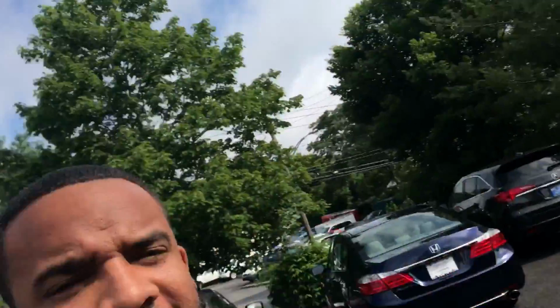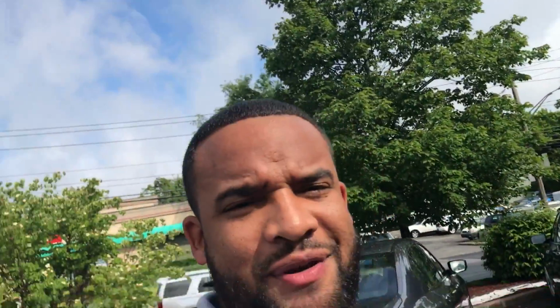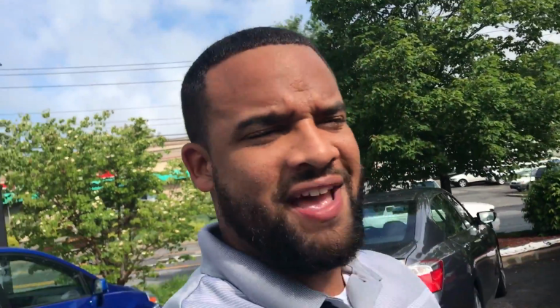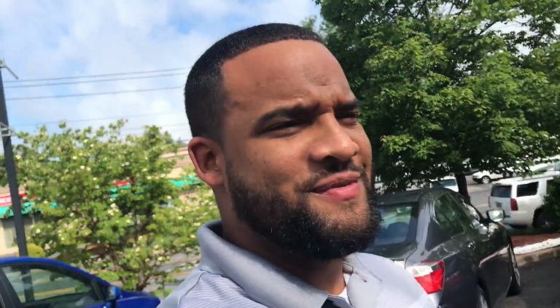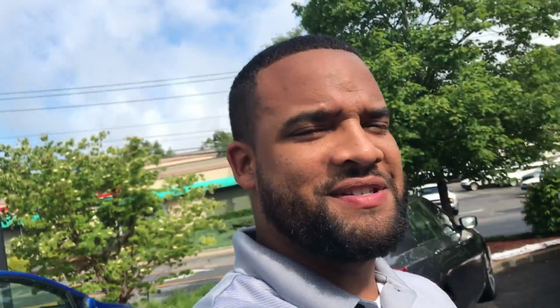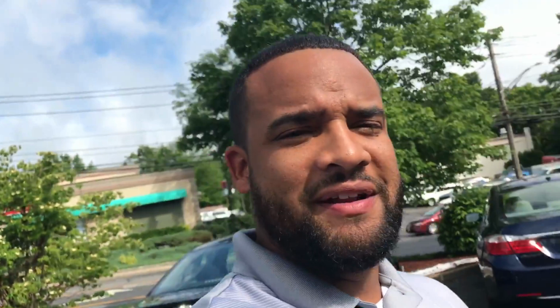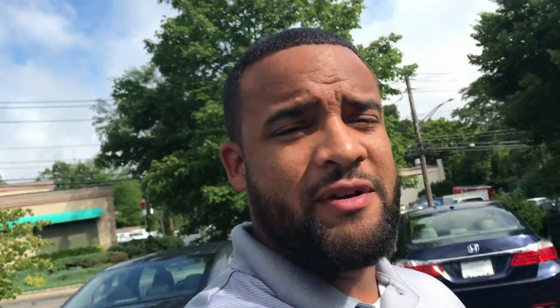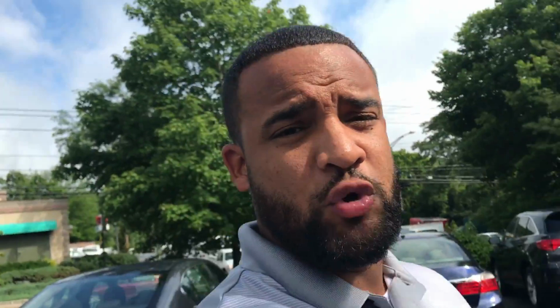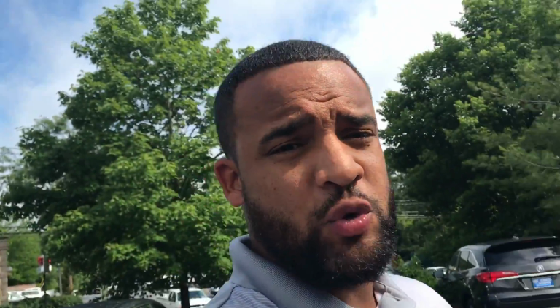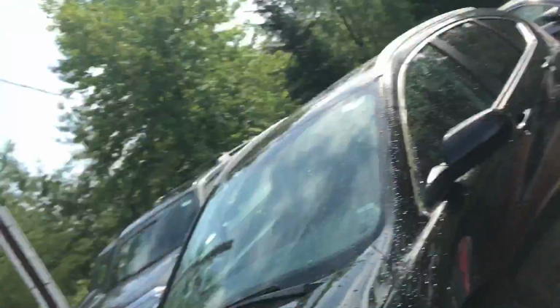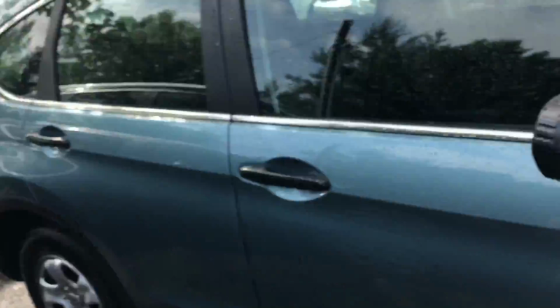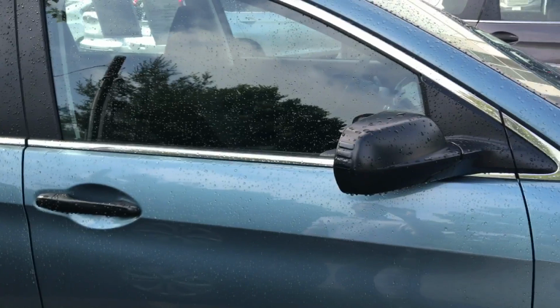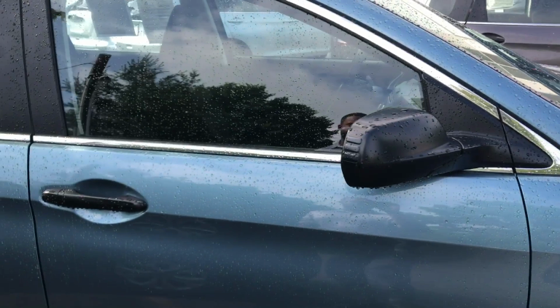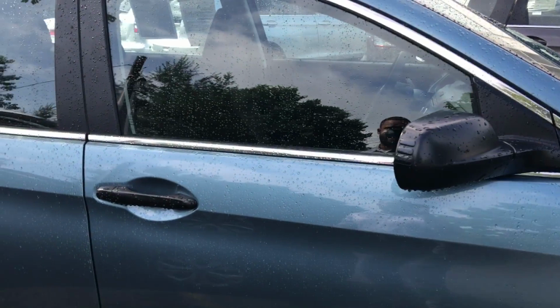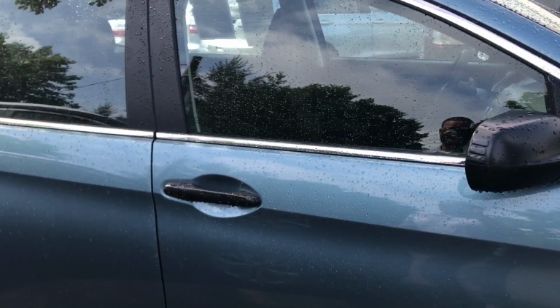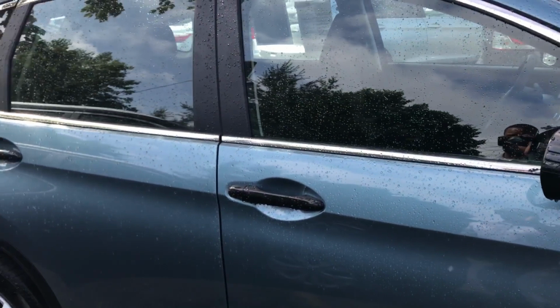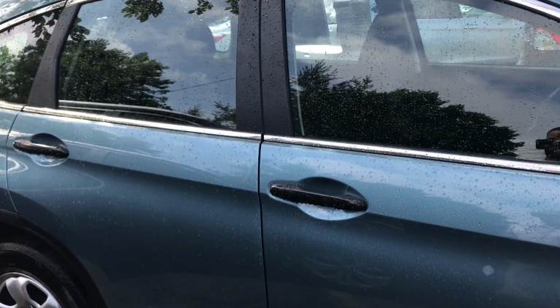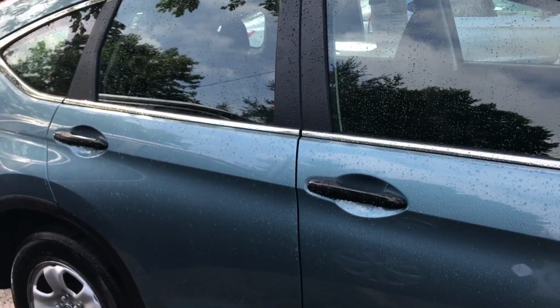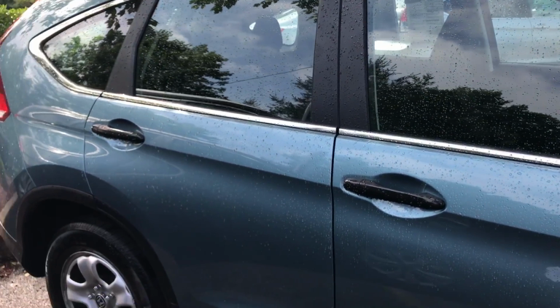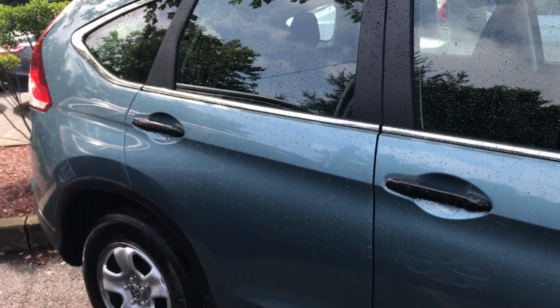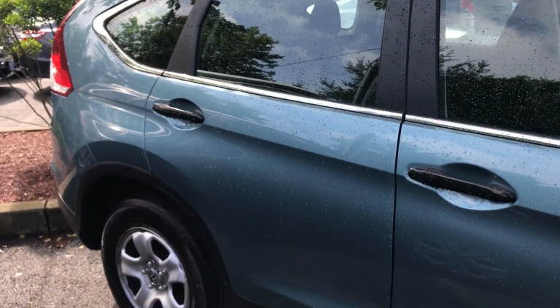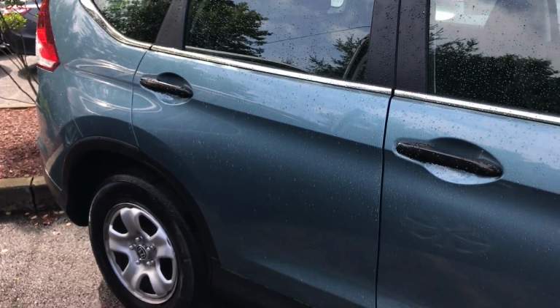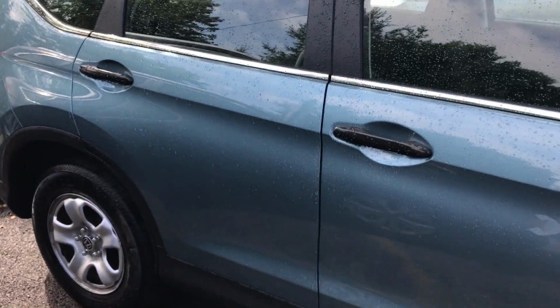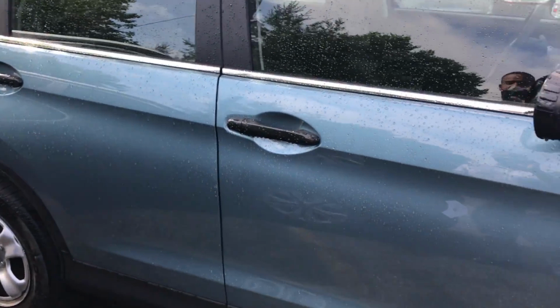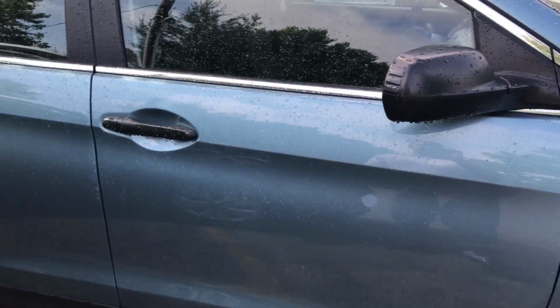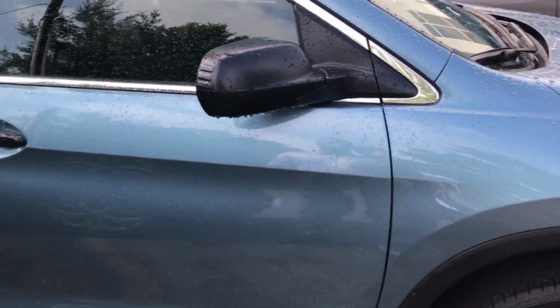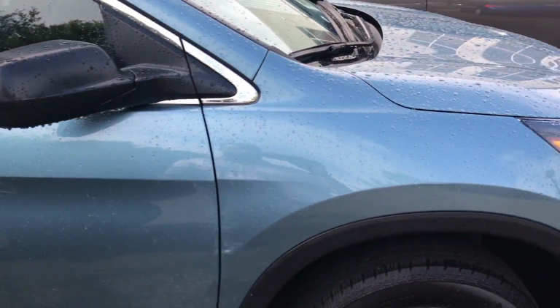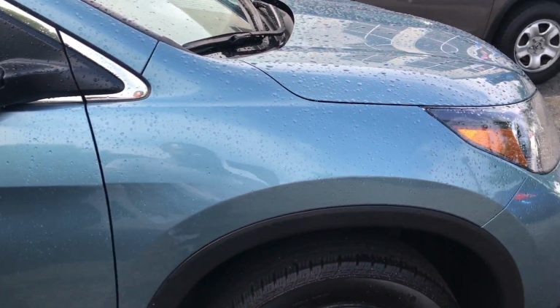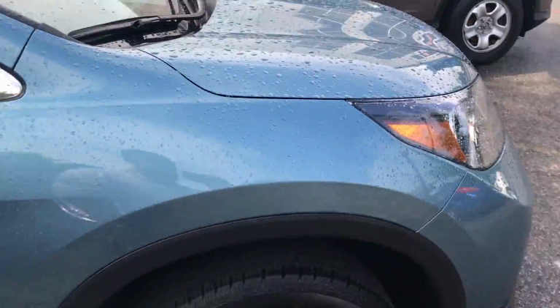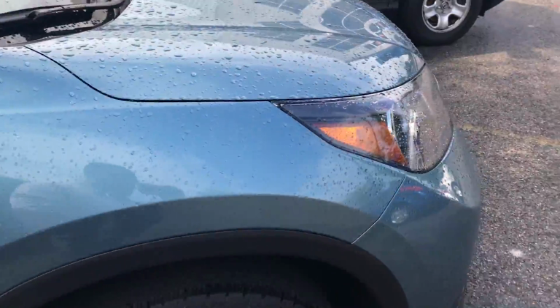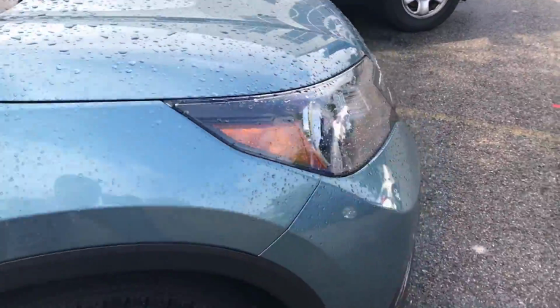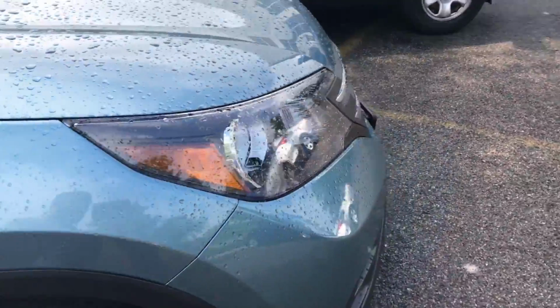Hey everyone, it's Zach here at Mt. Kiskewanda. I'm here showing you the 2014 Honda CR-V LX. This is a Mountain Air Blue all-wheel drive certified CR-V.